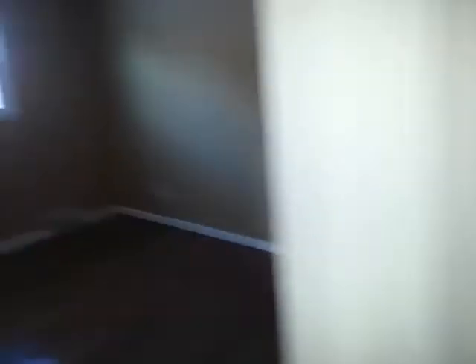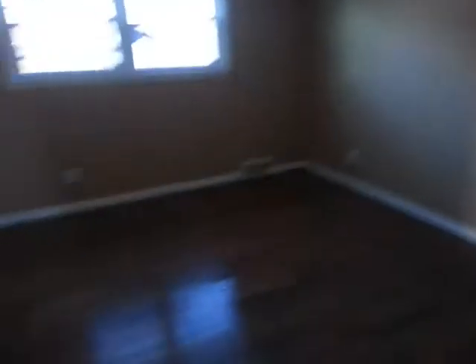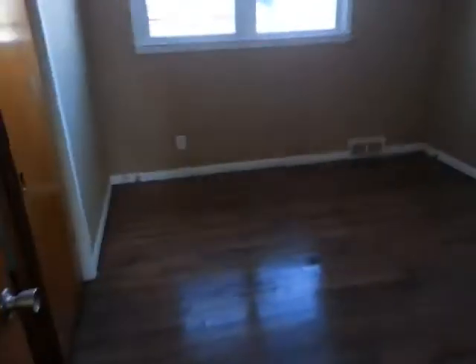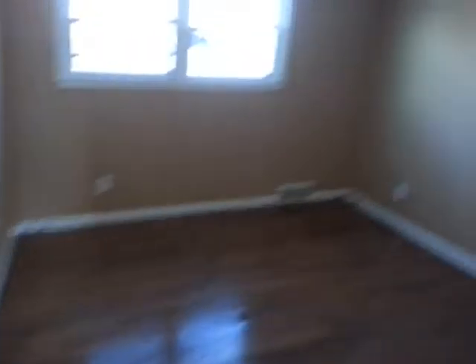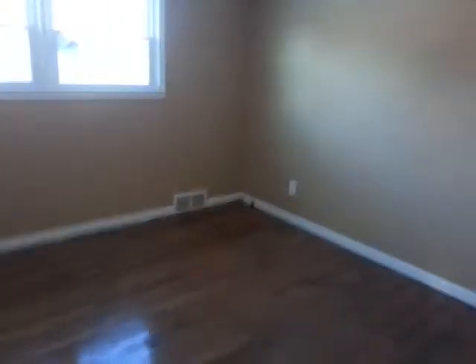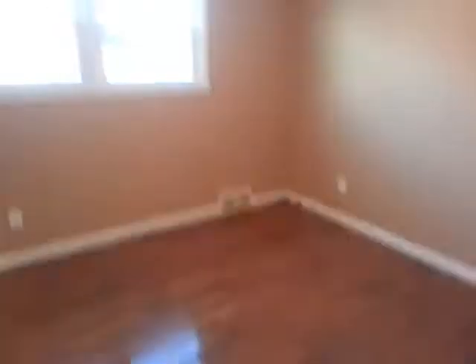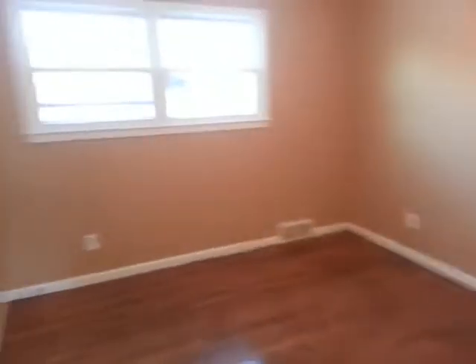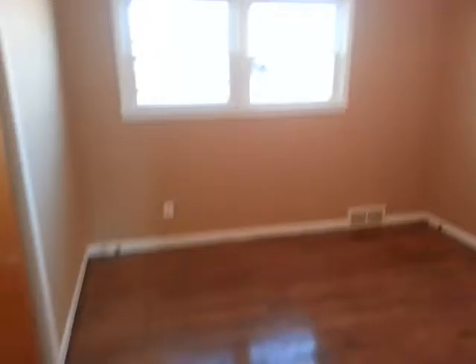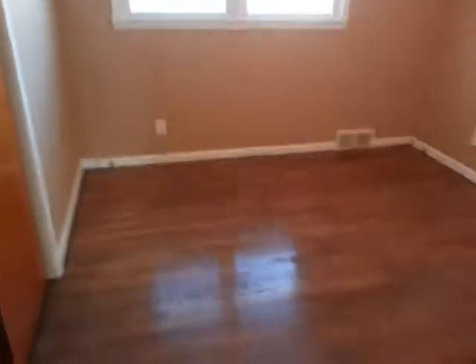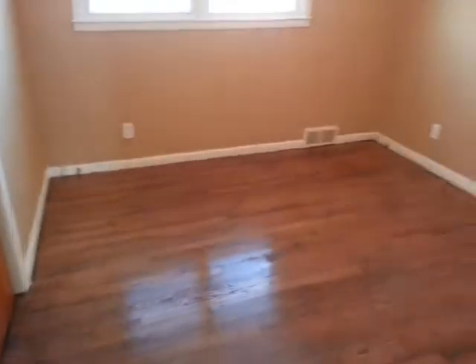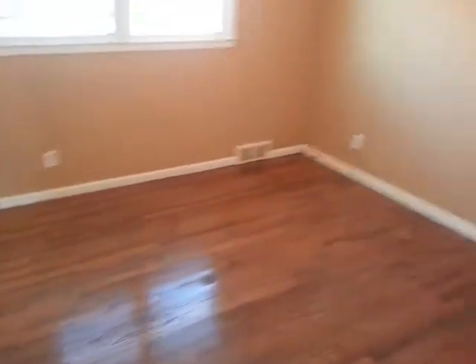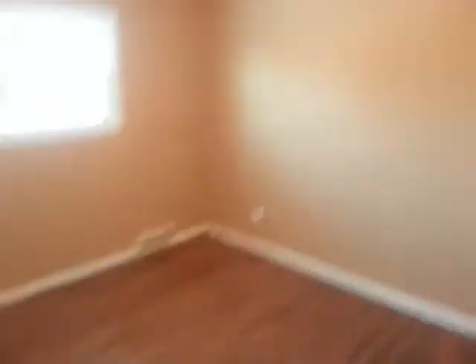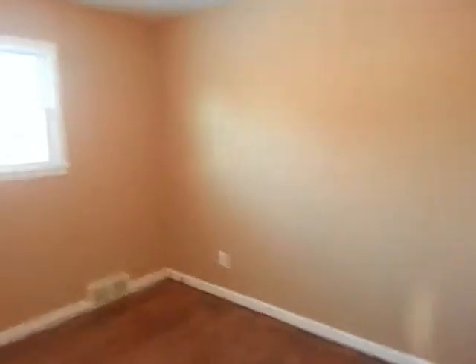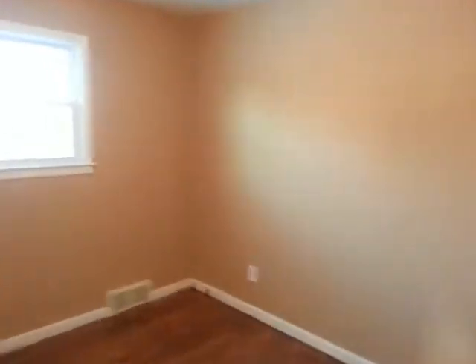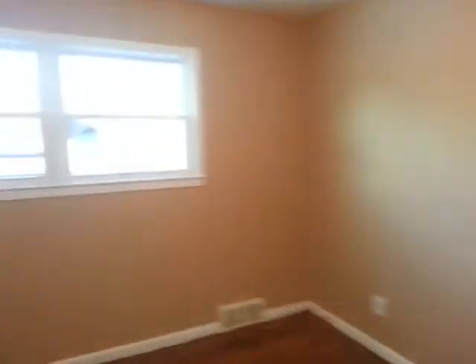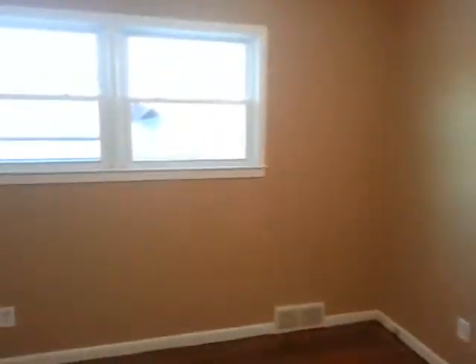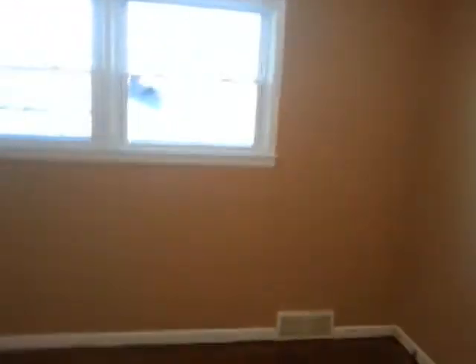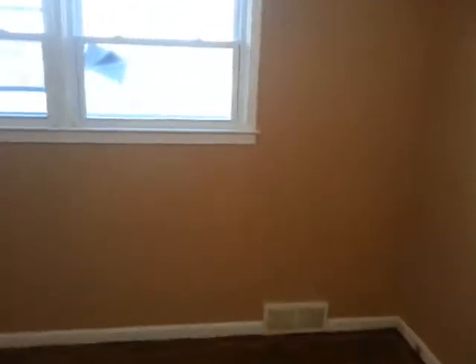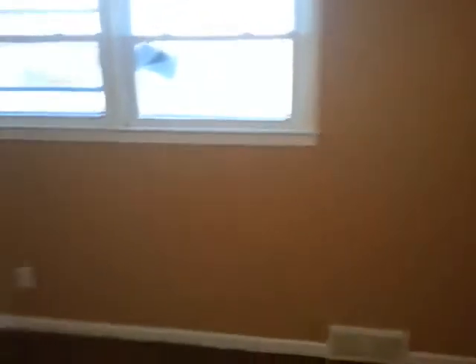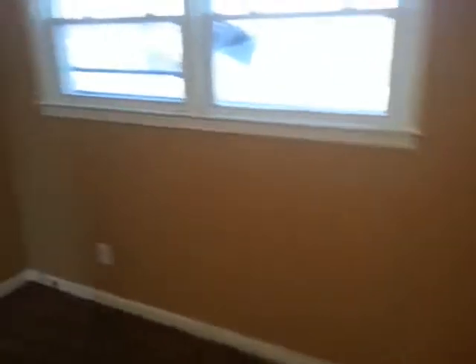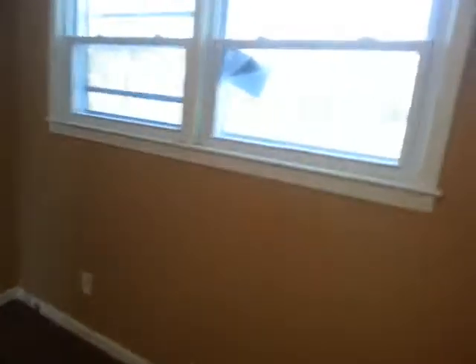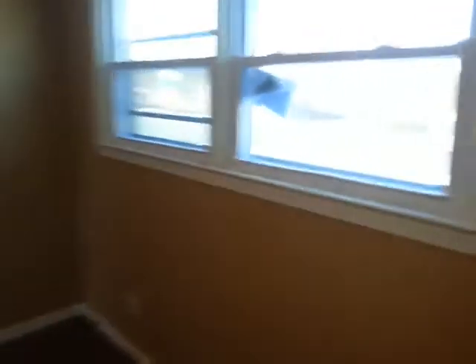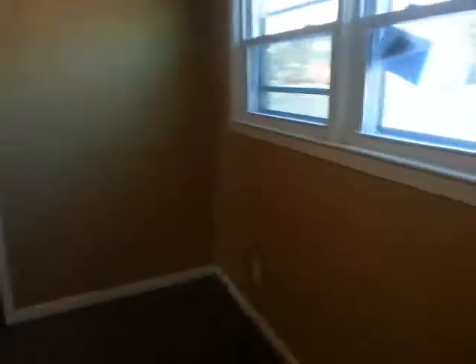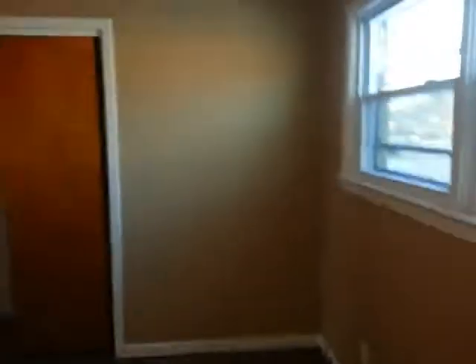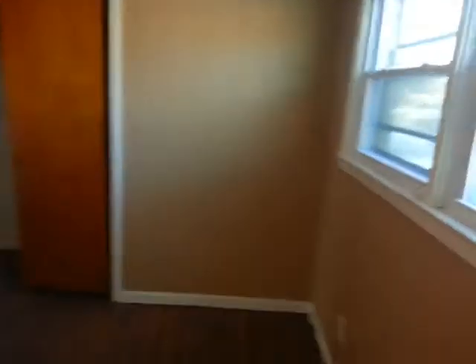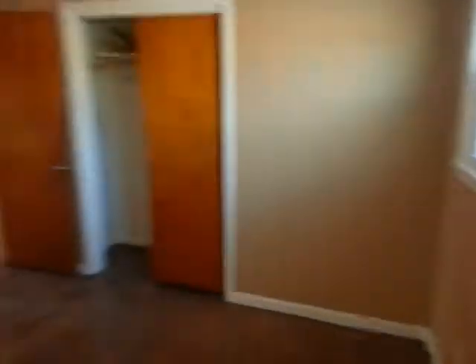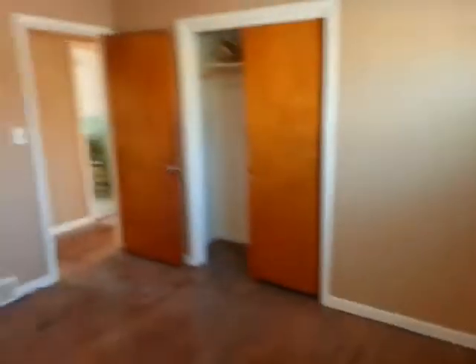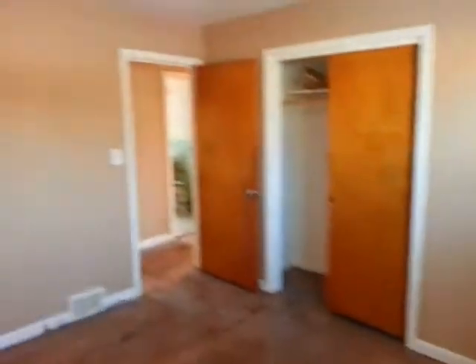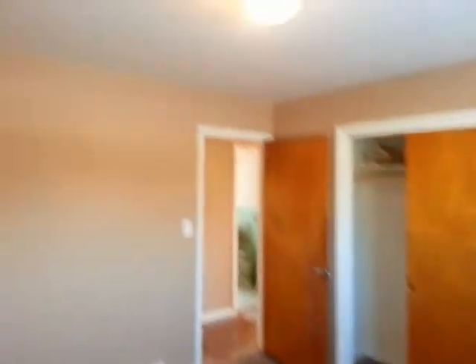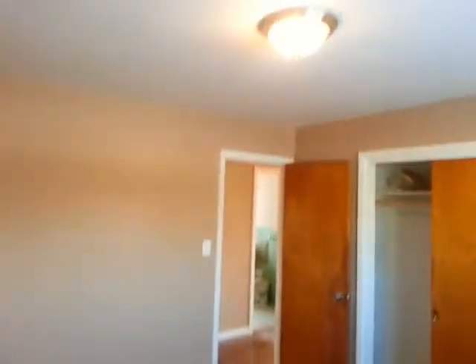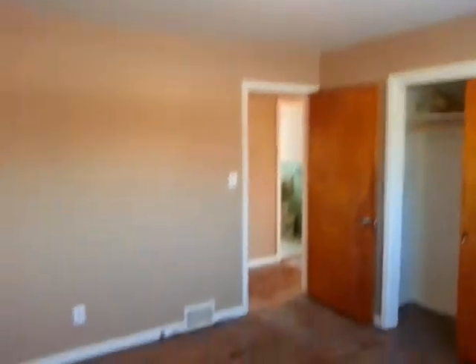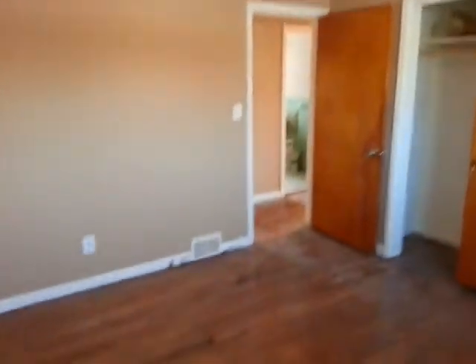Bedroom number one here at the front of the house. We have new vinyl windows installed in this room and all new light fixtures.